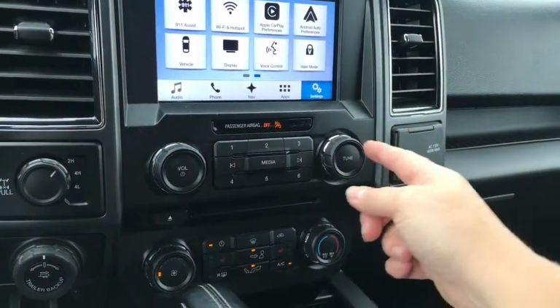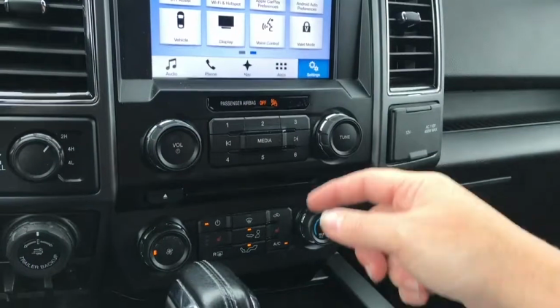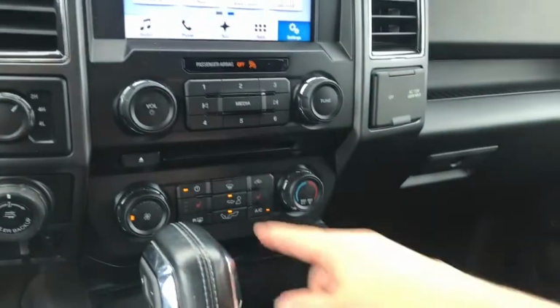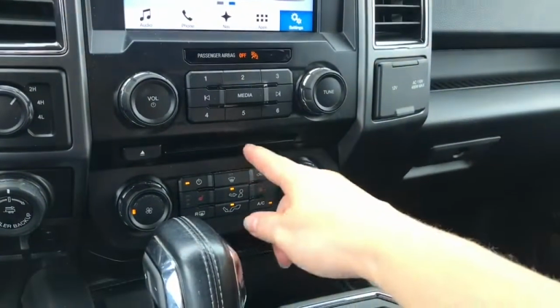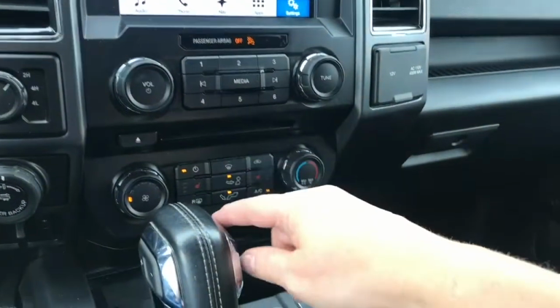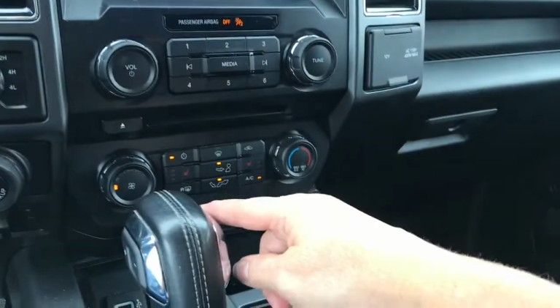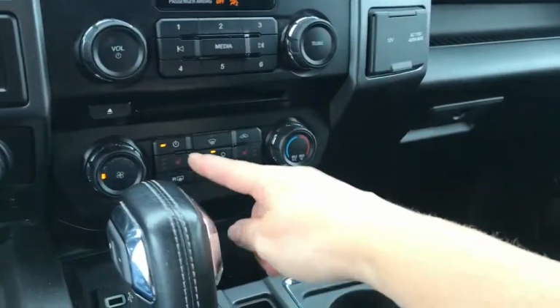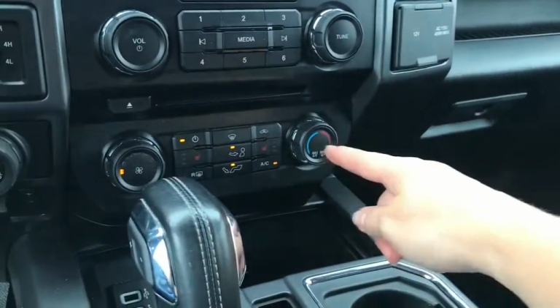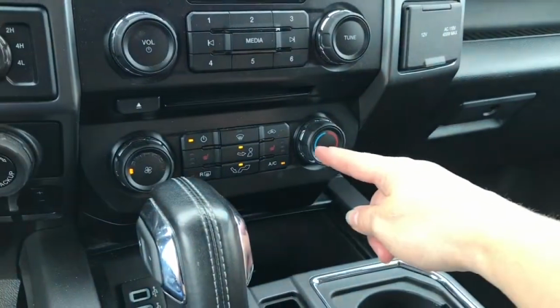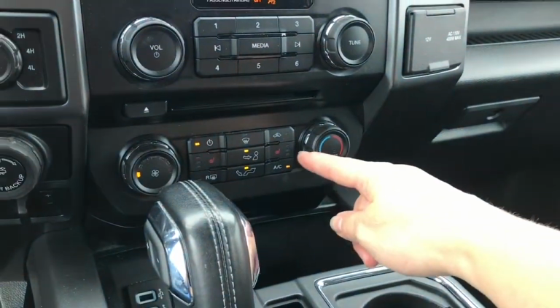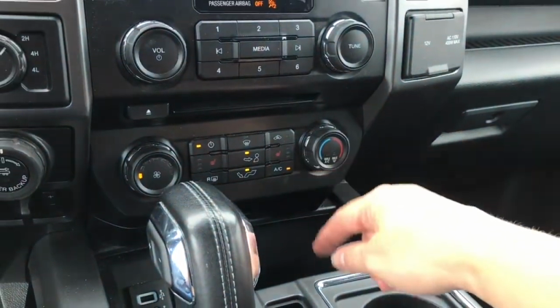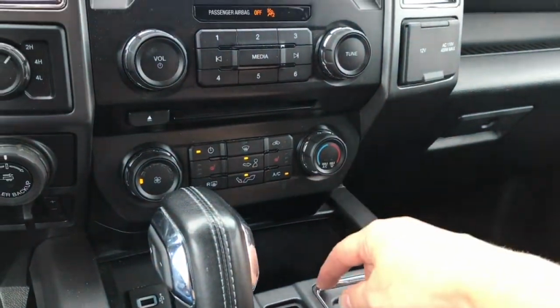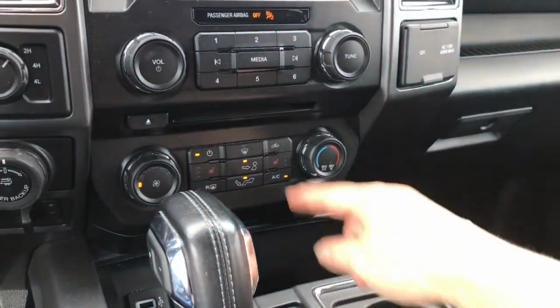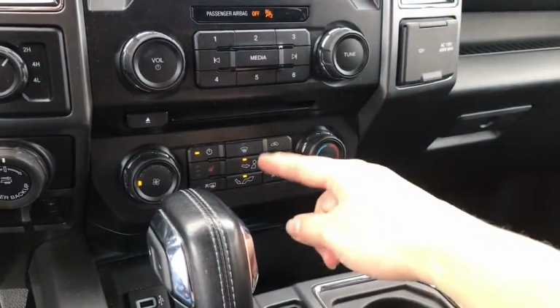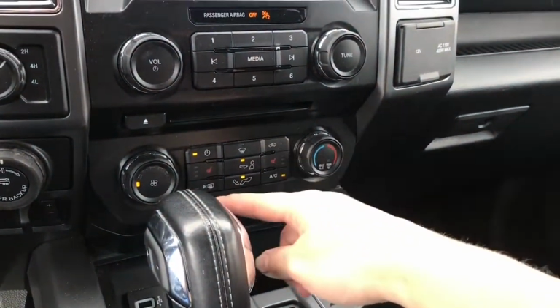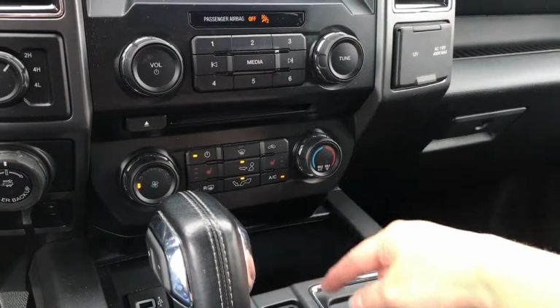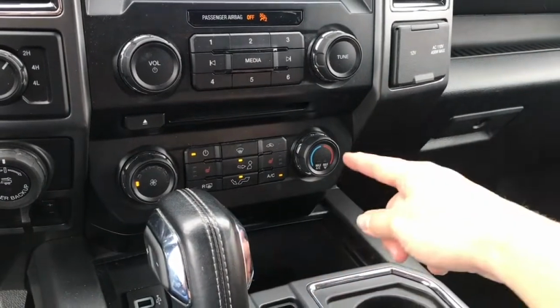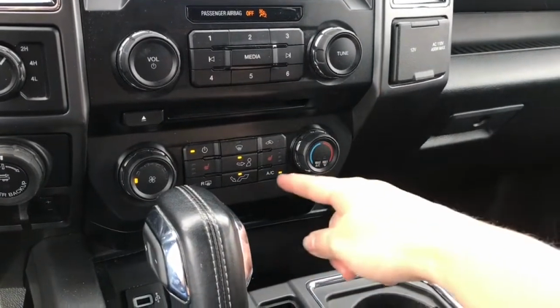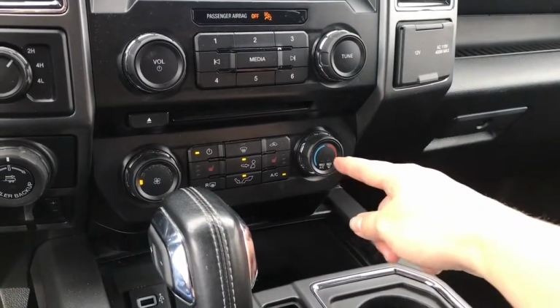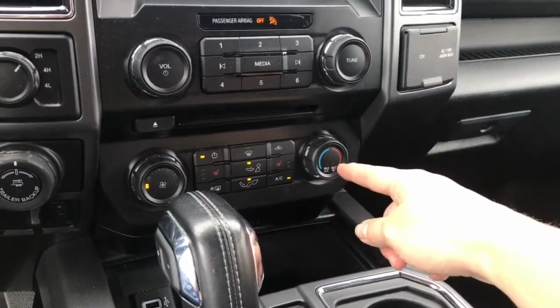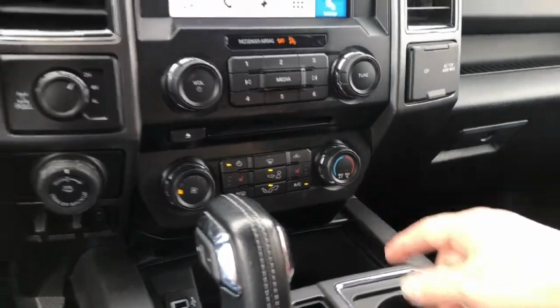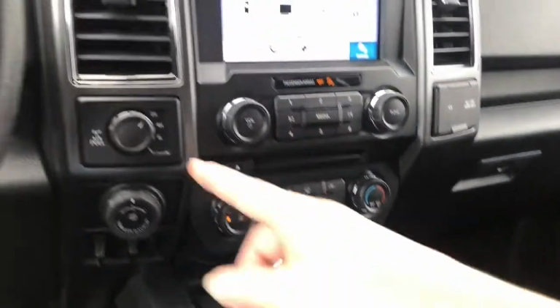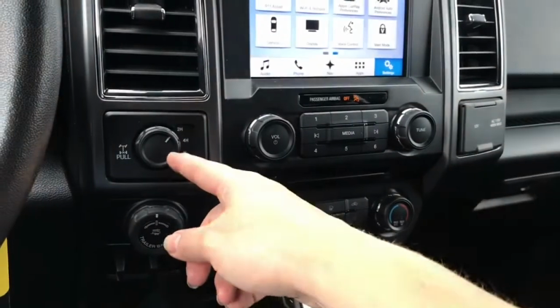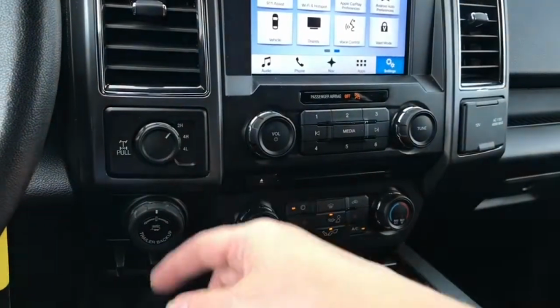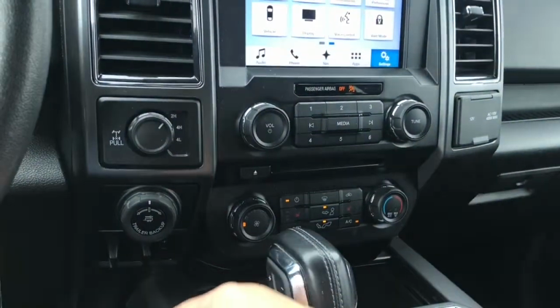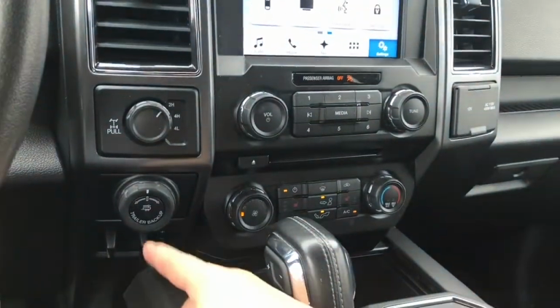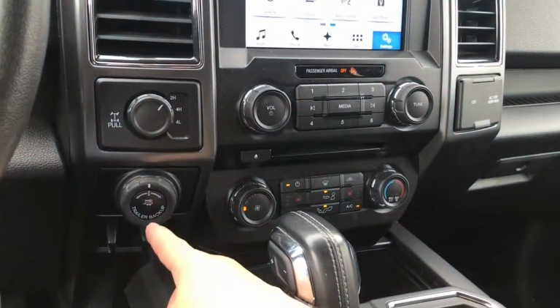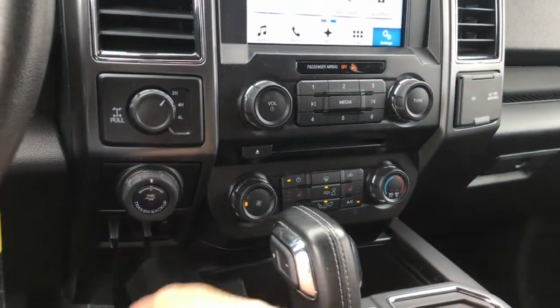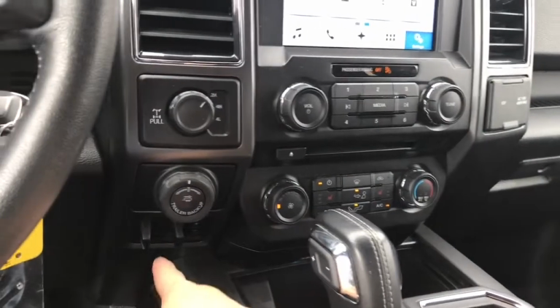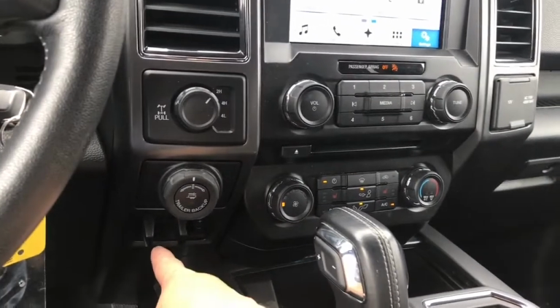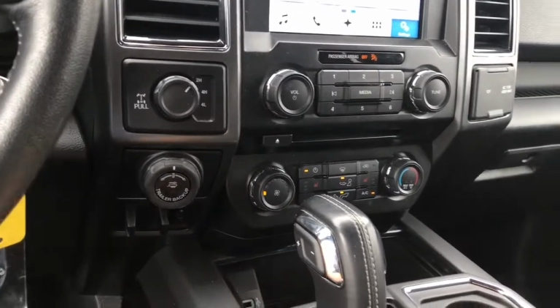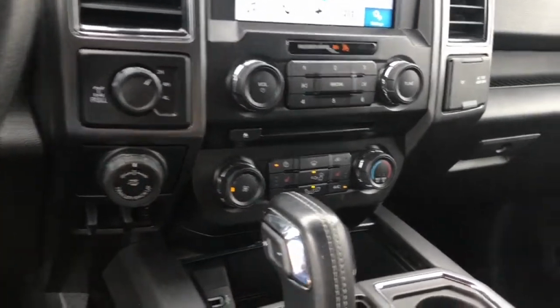Volume and tuner, there's your CD player, heated seats for both driver and passenger, as well as front and rear defrost, and there's your AC and max AC. Off to the side, 4x4 with locking differential, pro trailer backup, and integrated trailer brake controller.